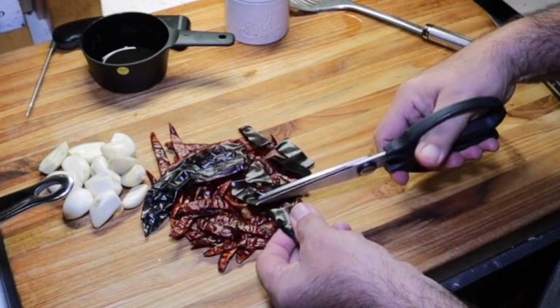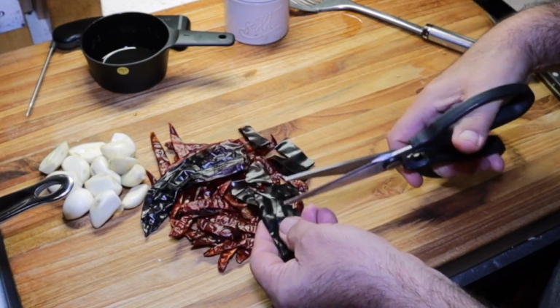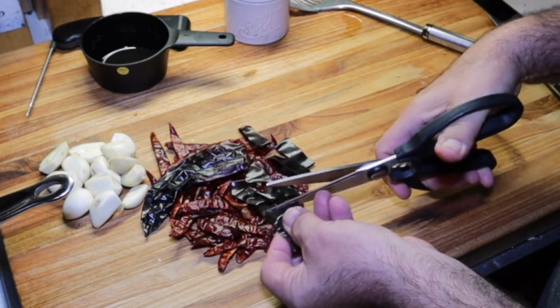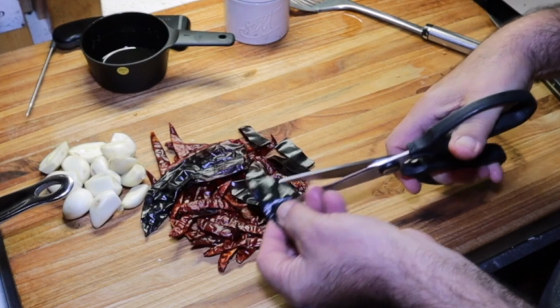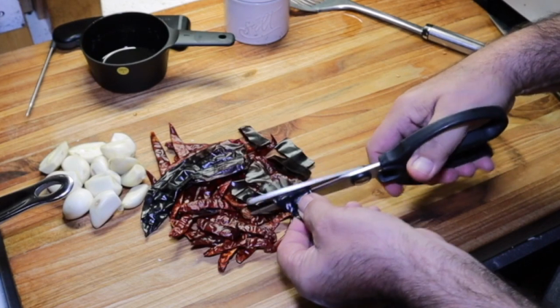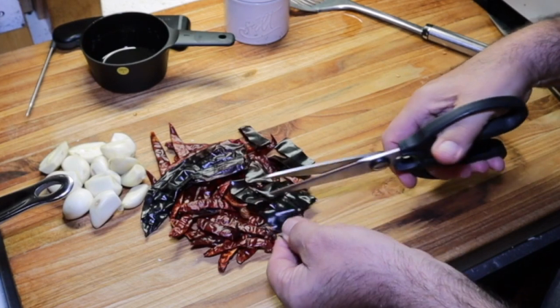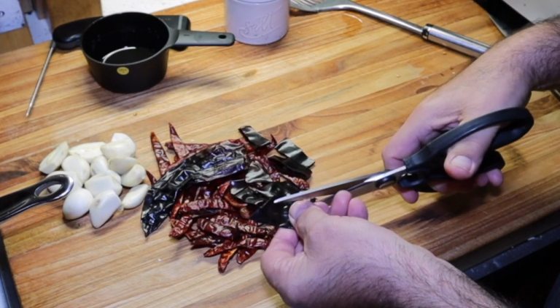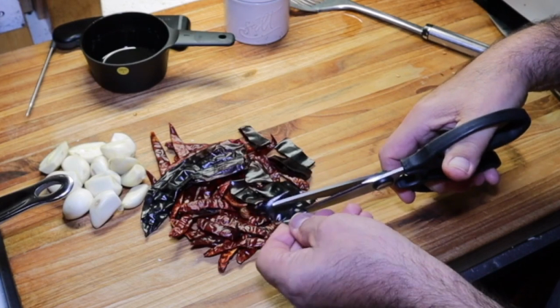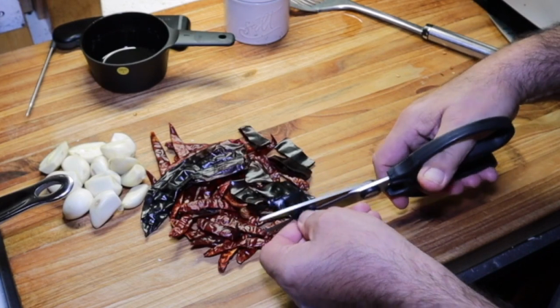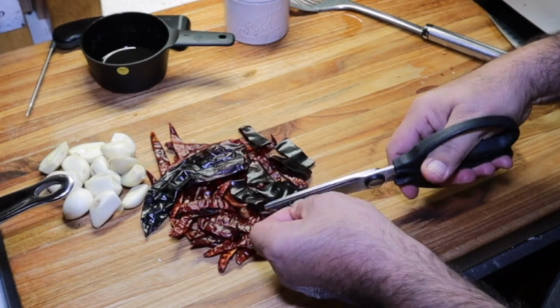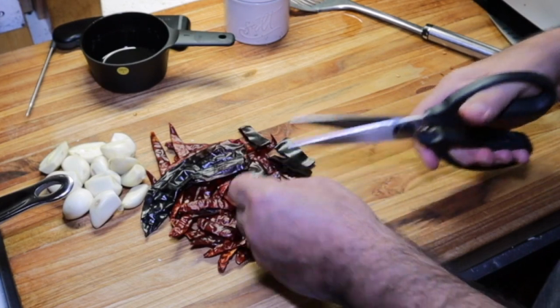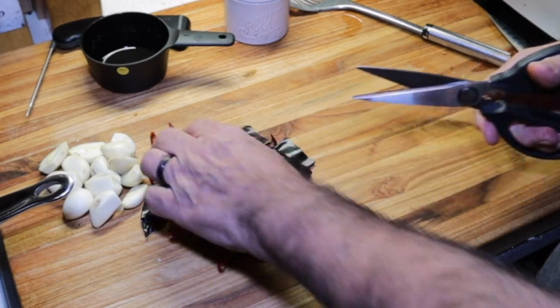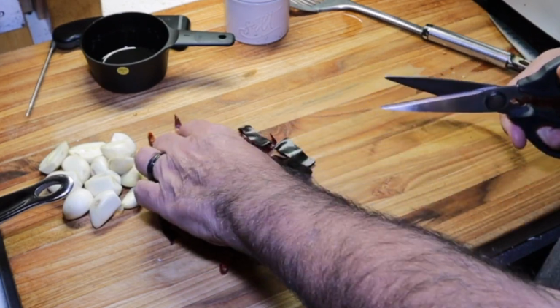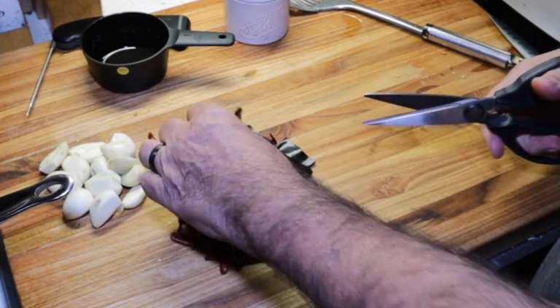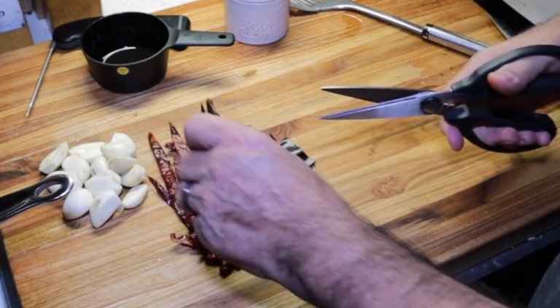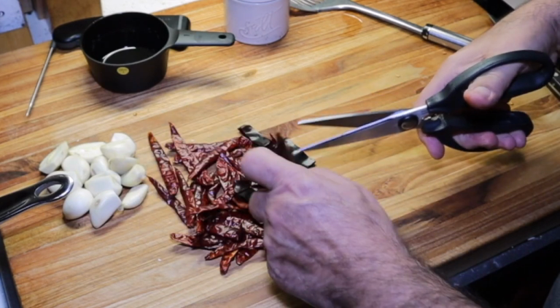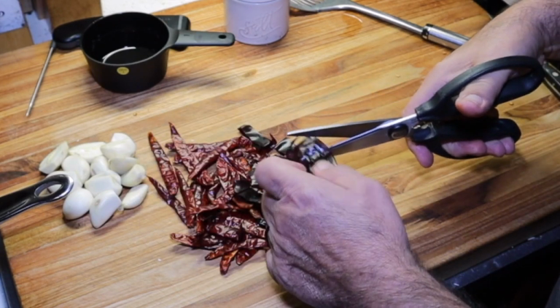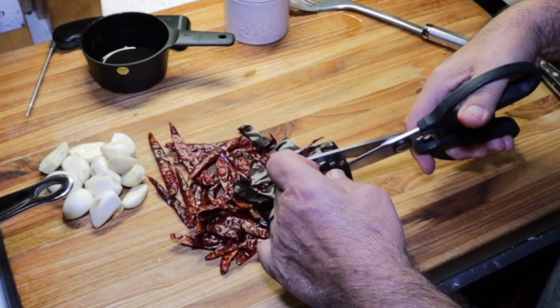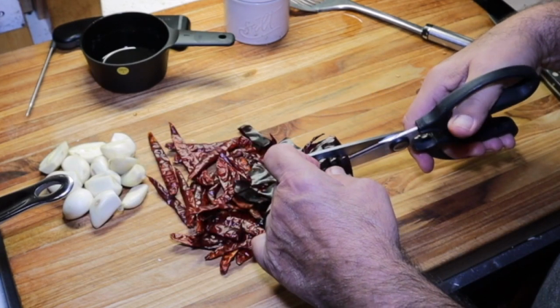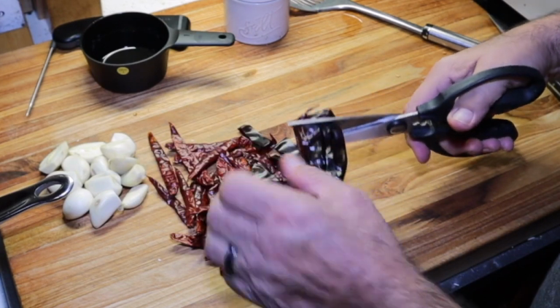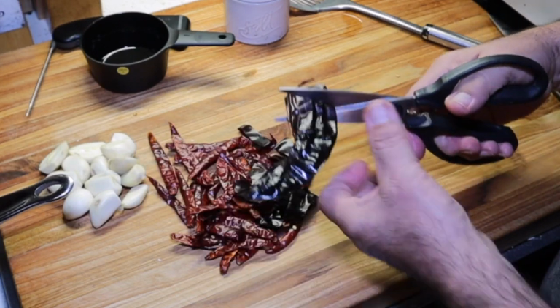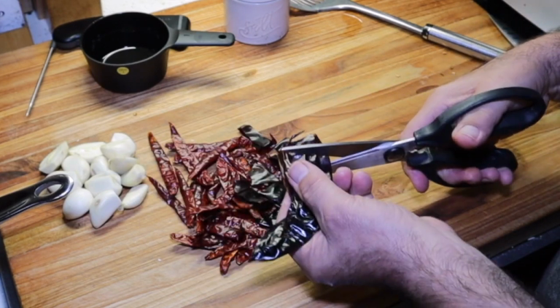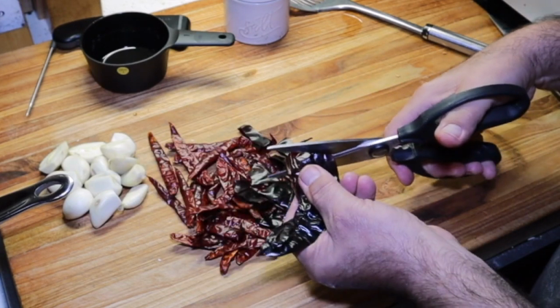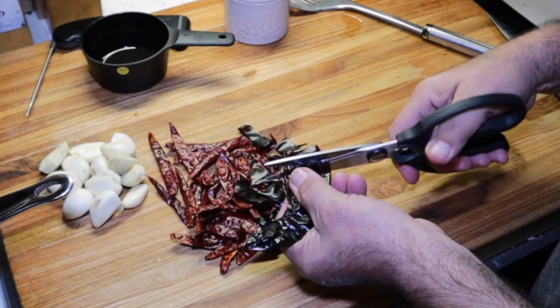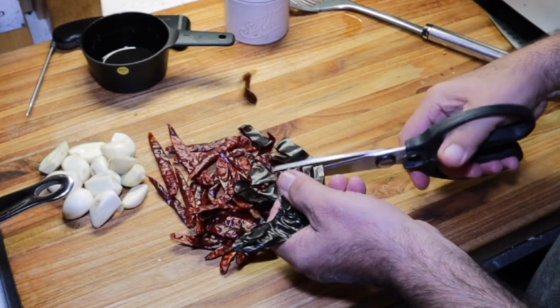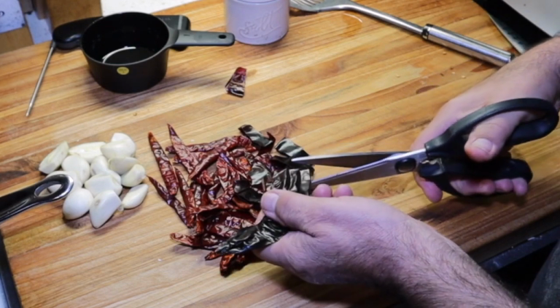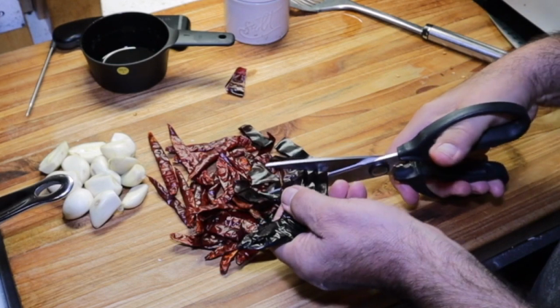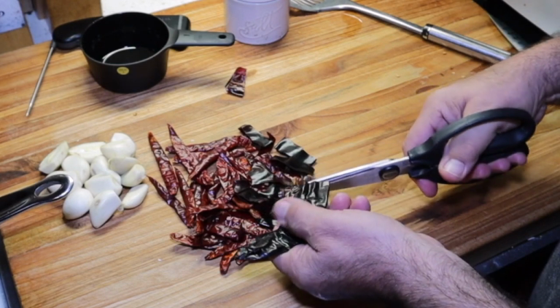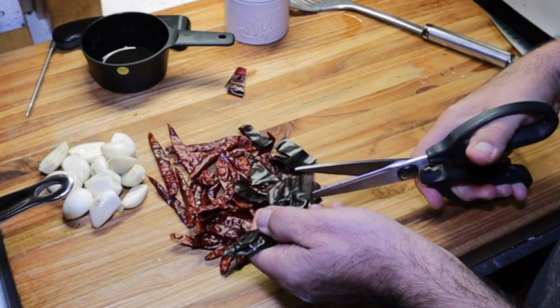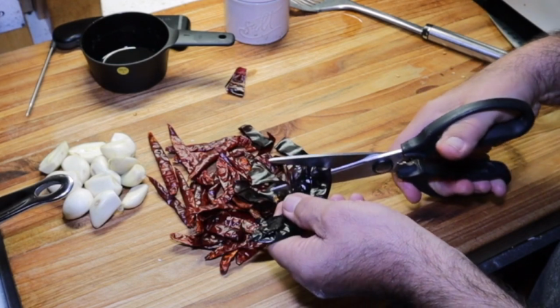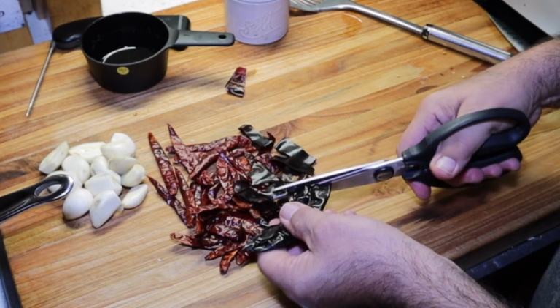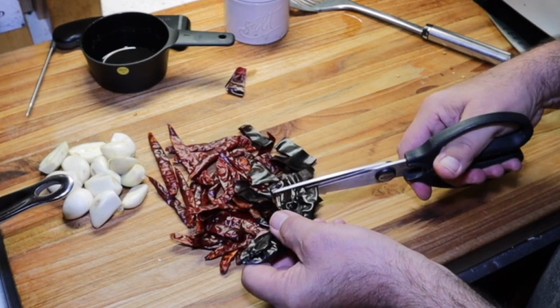We're going to leave the seeds in the arbol chilies — that's where all our heat's coming from. I expect this to be really hot.